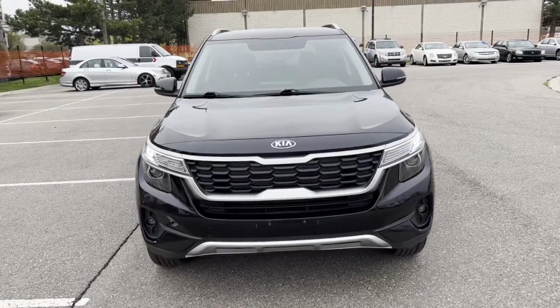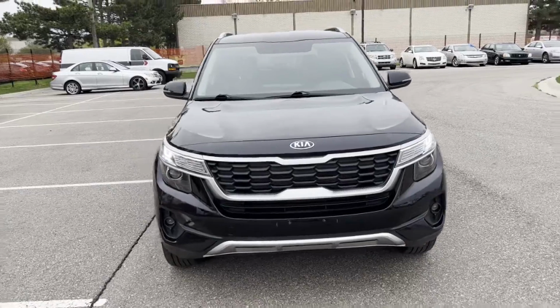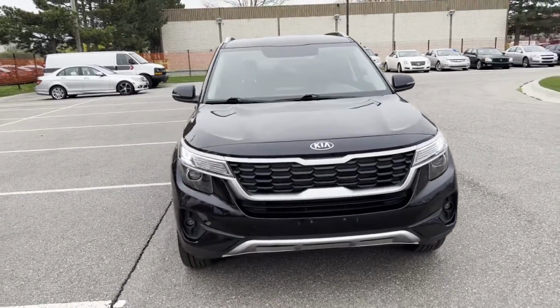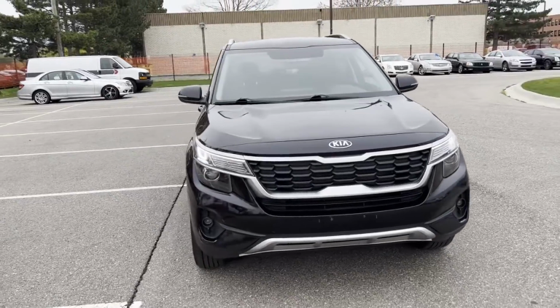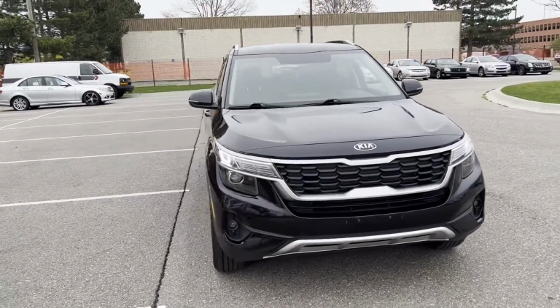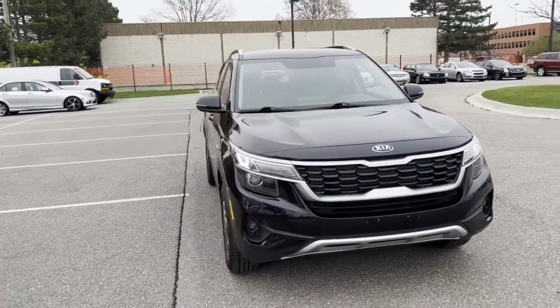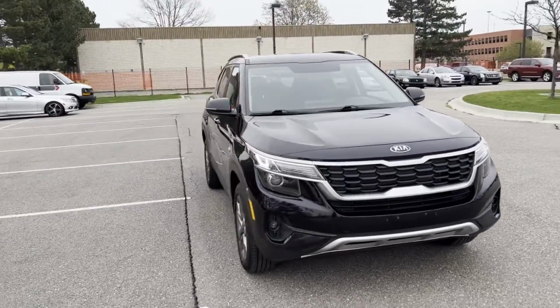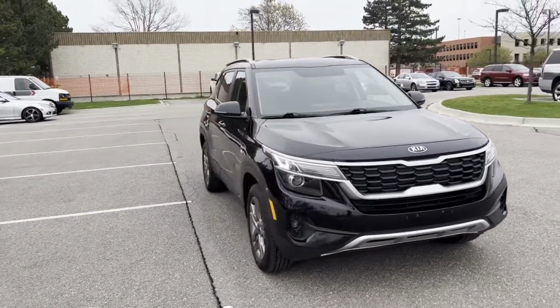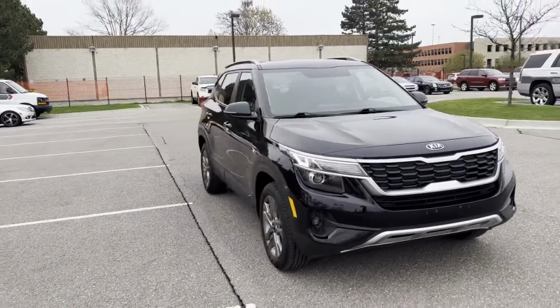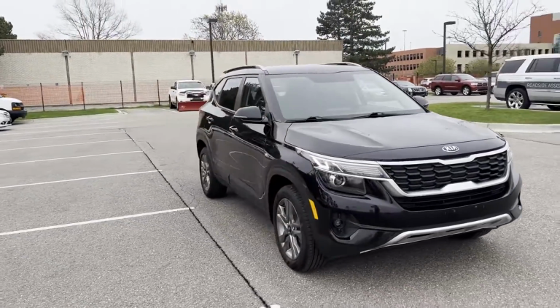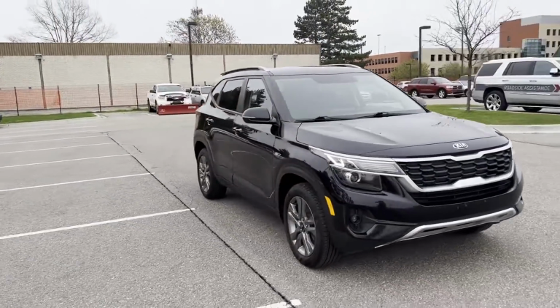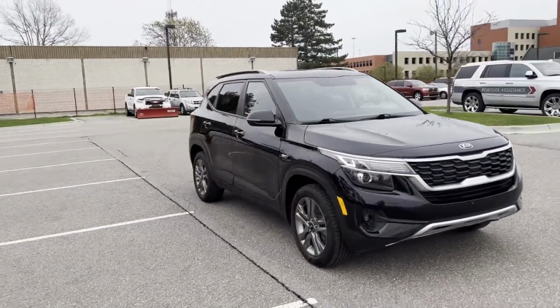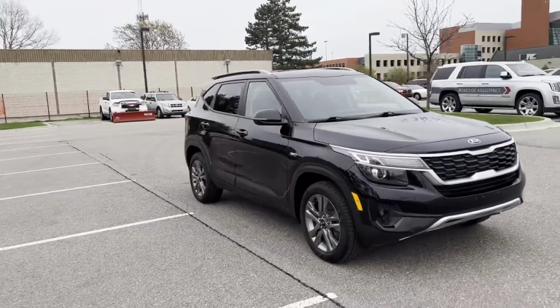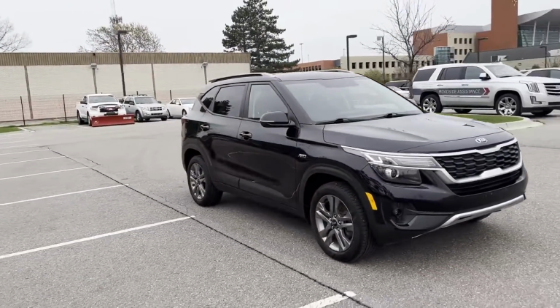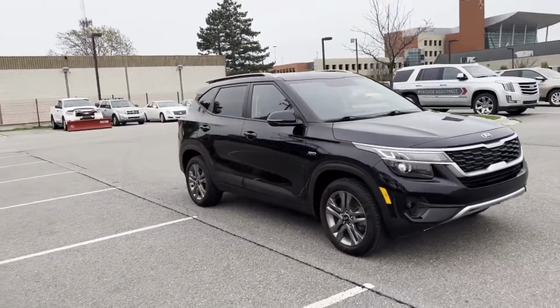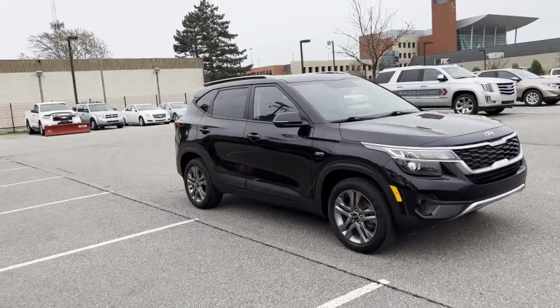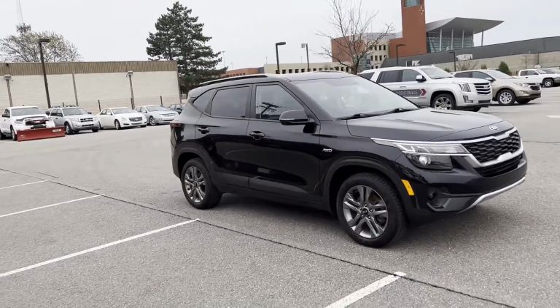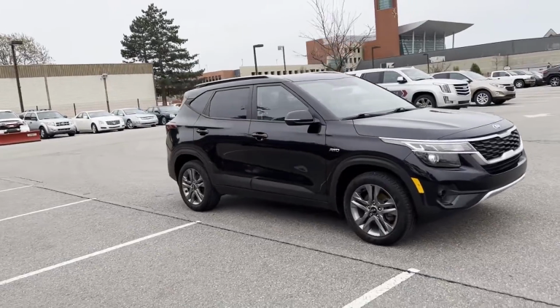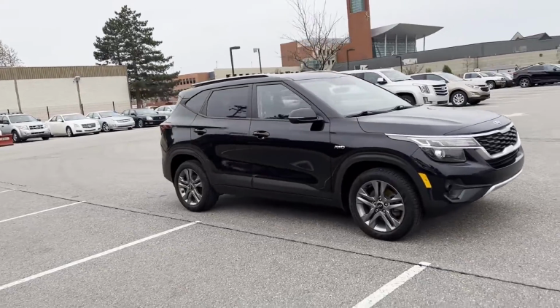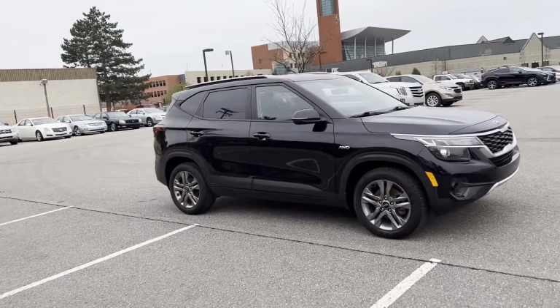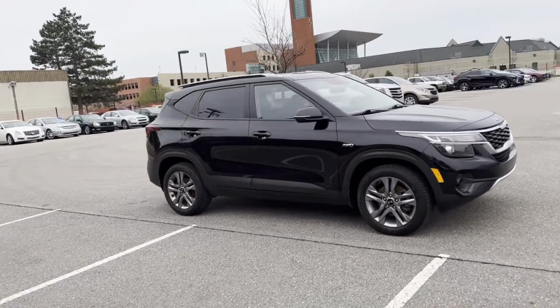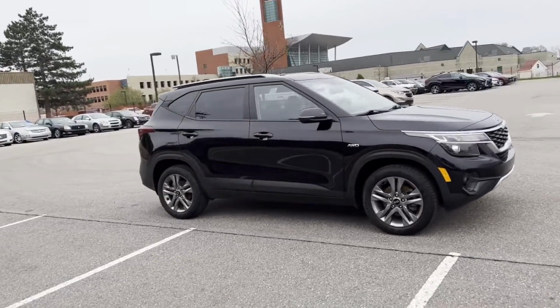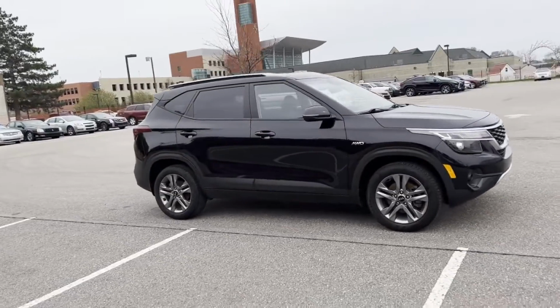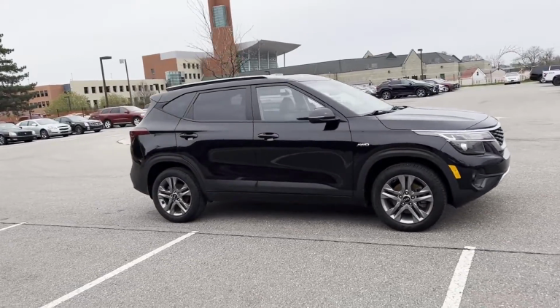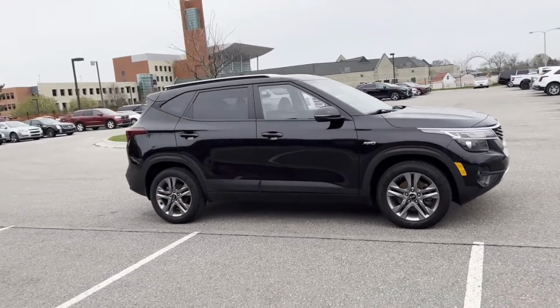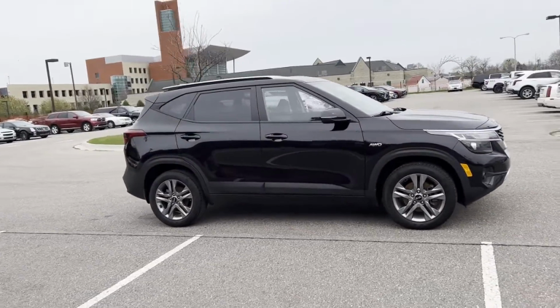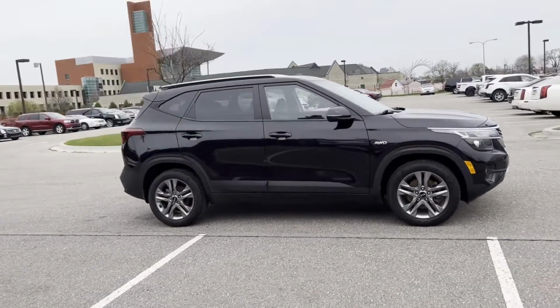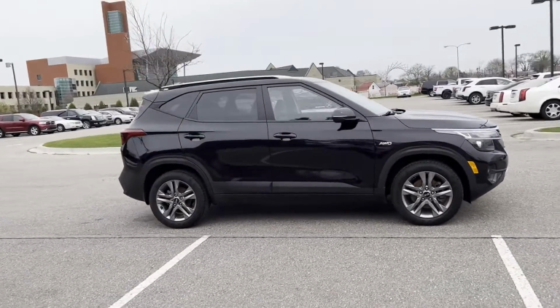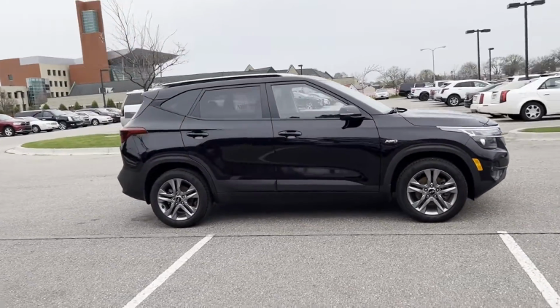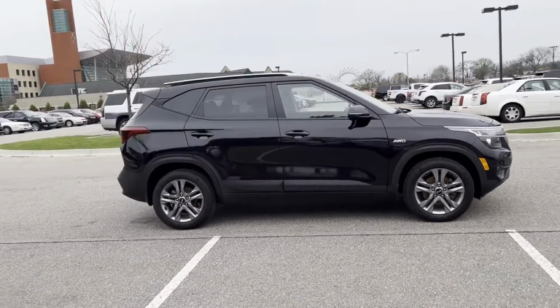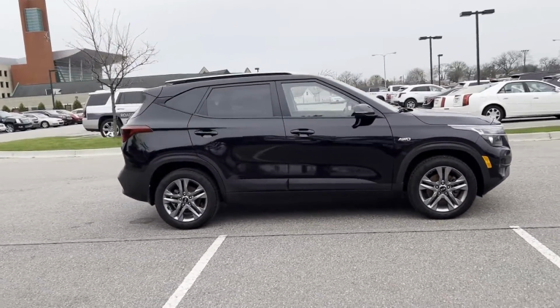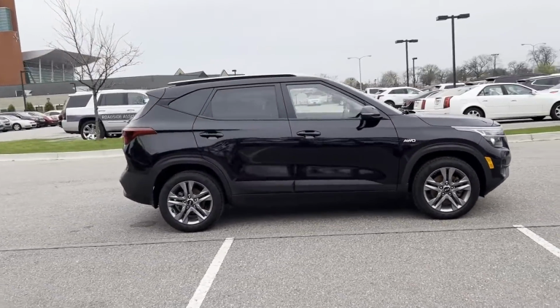2021 Kia Seltos with less than 33,000 miles on the odometer, this SUV offers space as well as power and performance.